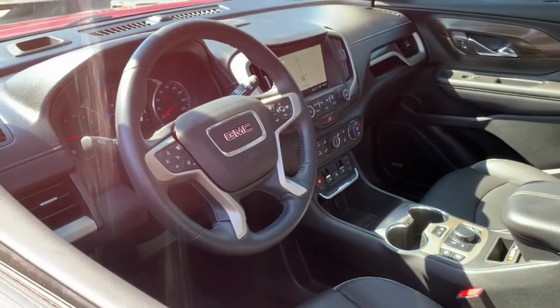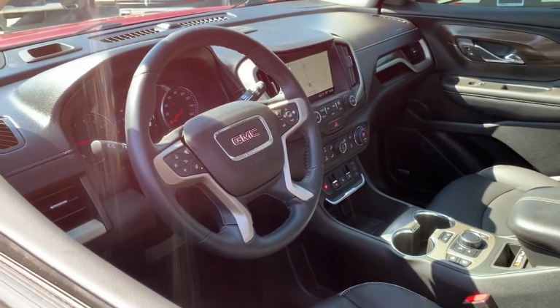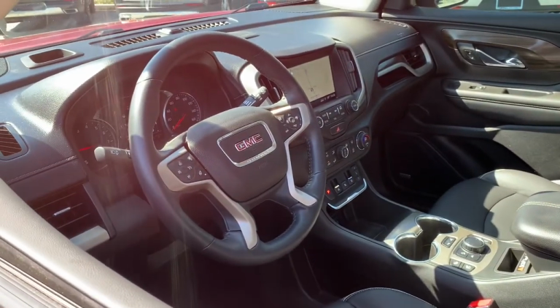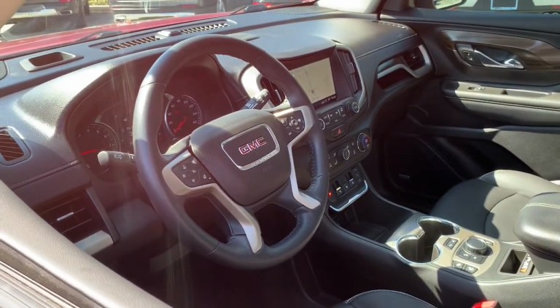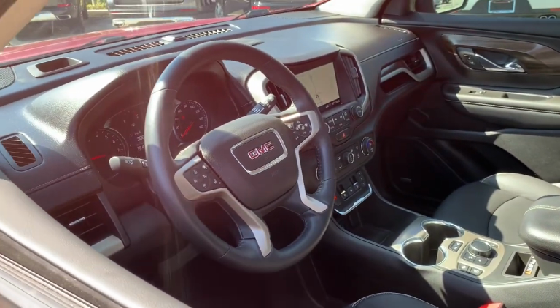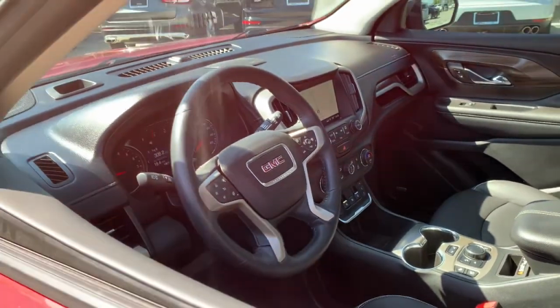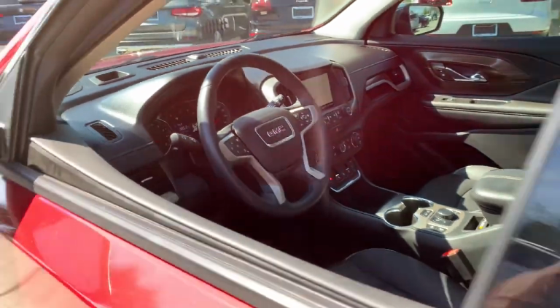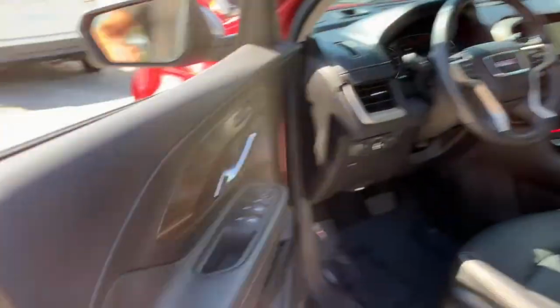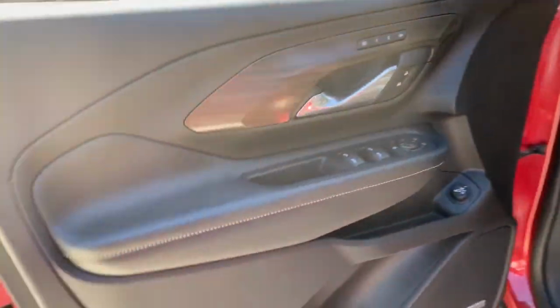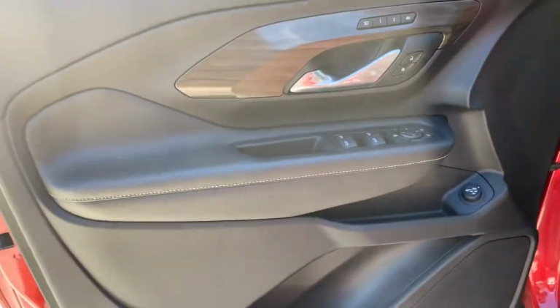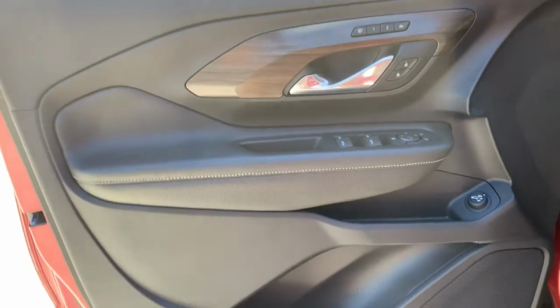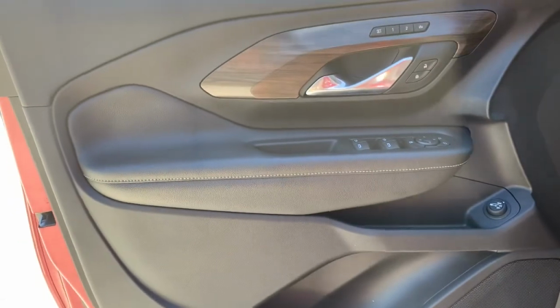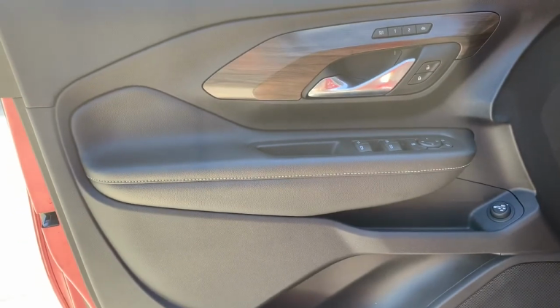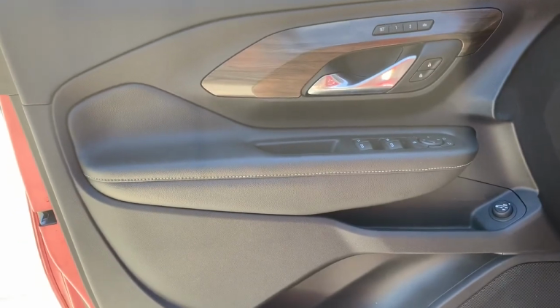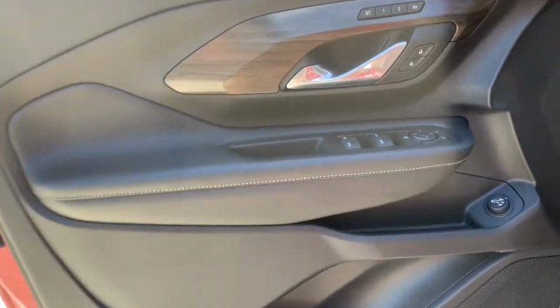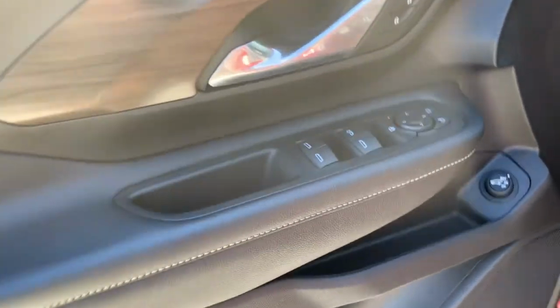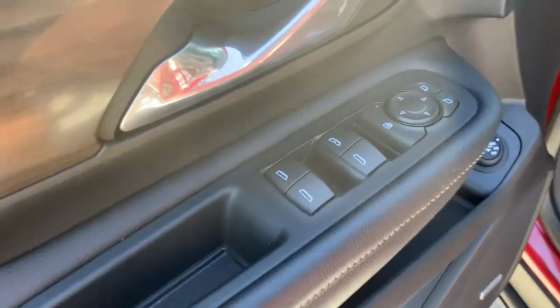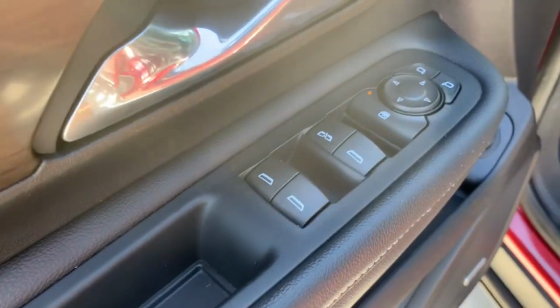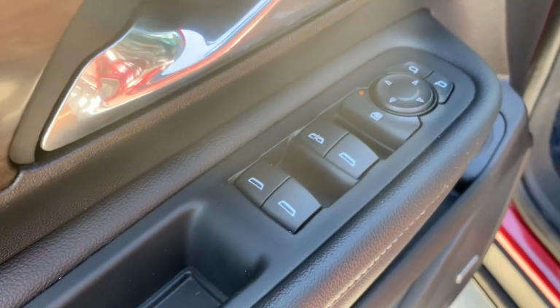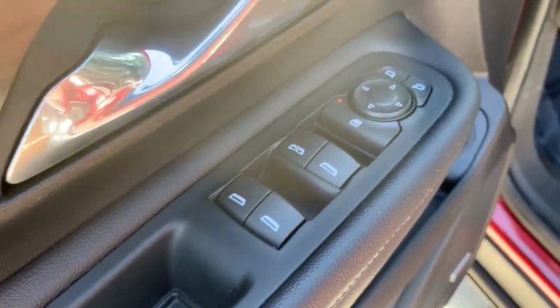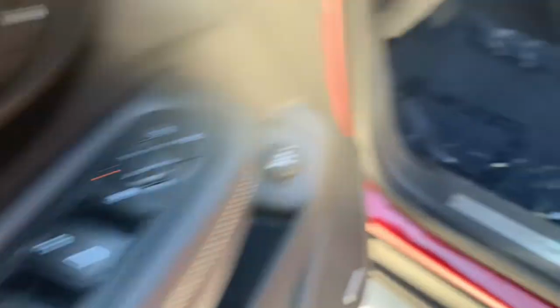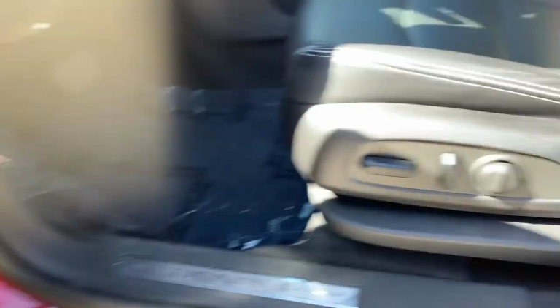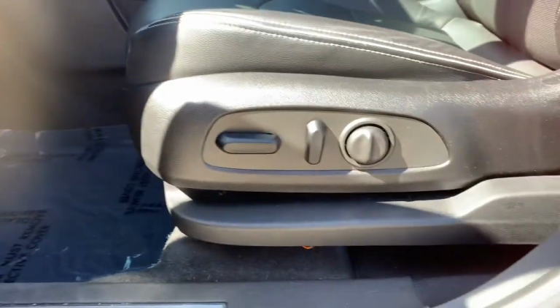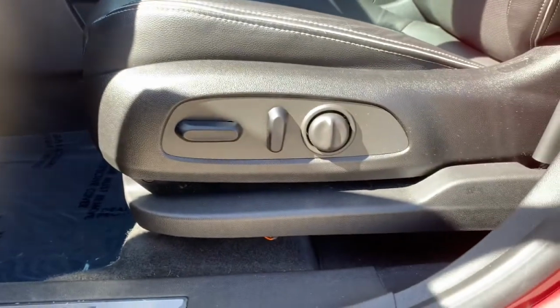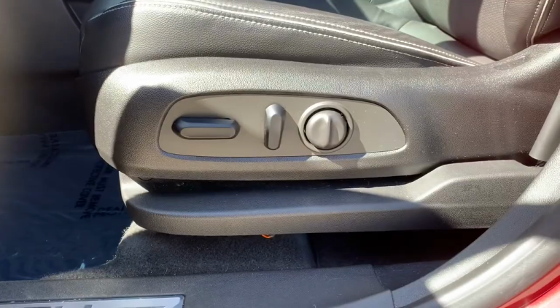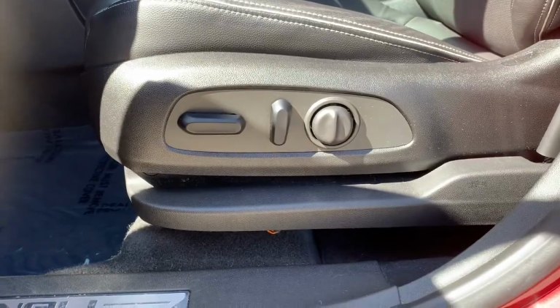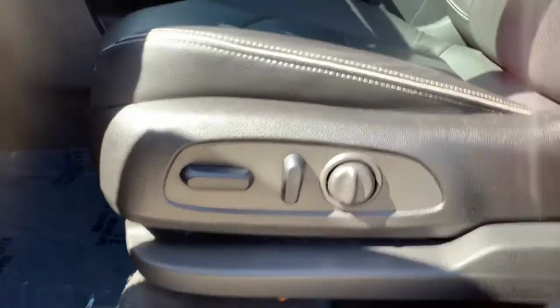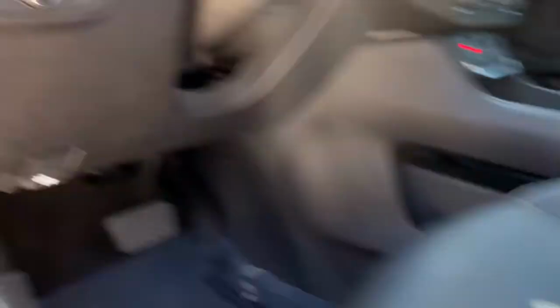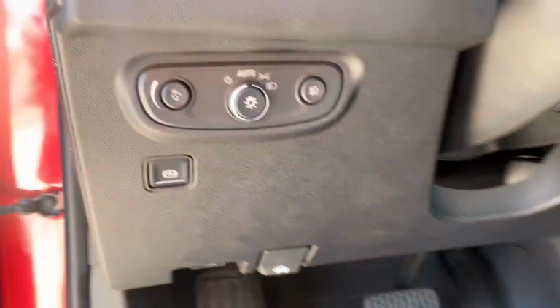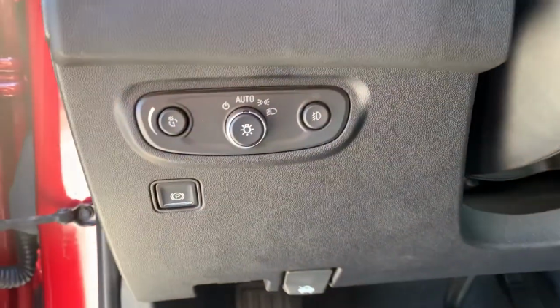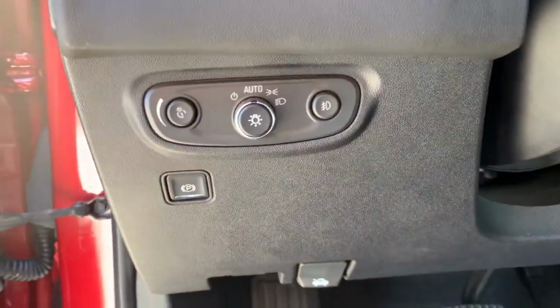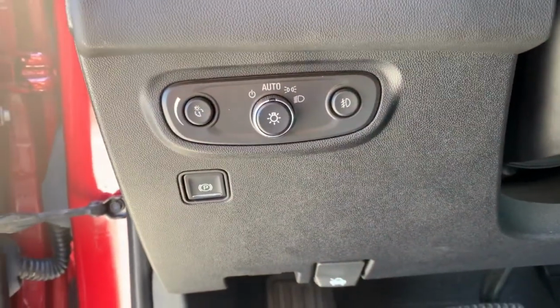Navigation system, keyless entry, remote engine start, heated mirrors, backup camera, power passenger seat, premium sound system, keyless start, satellite radio, fog lamps.